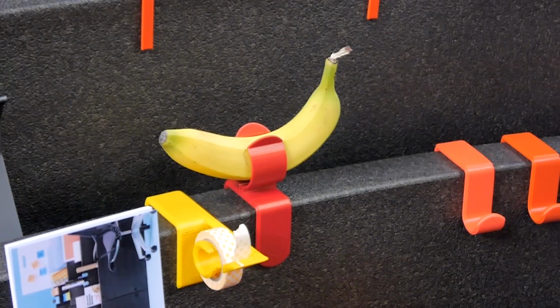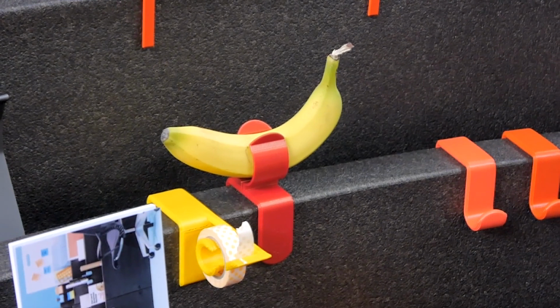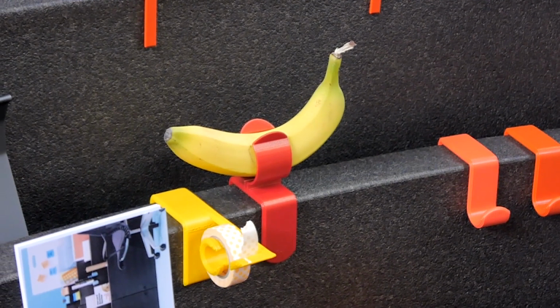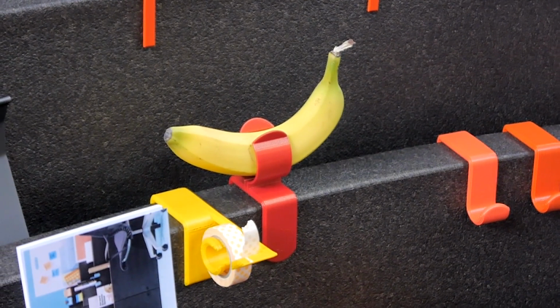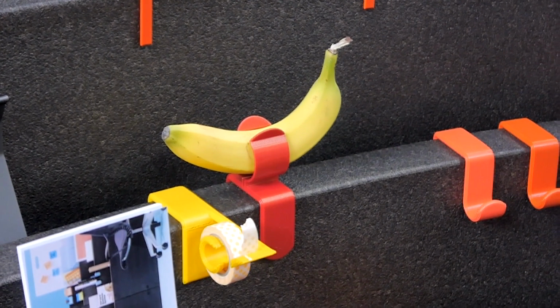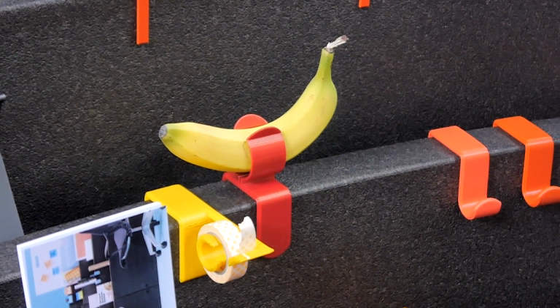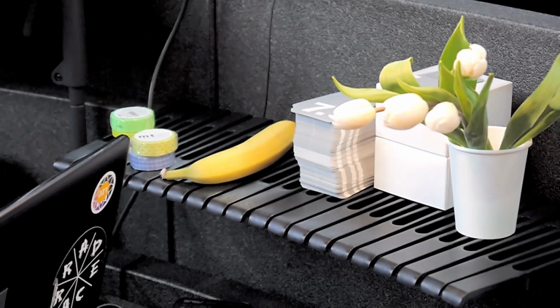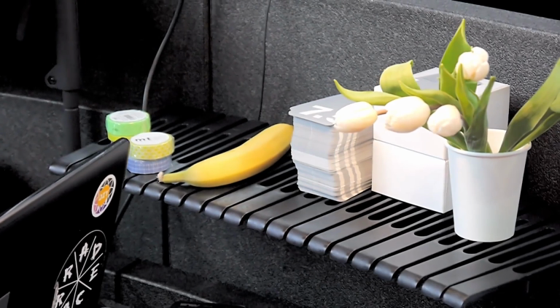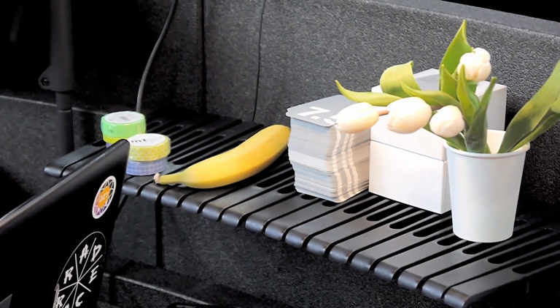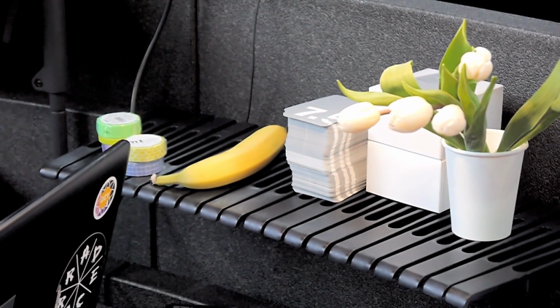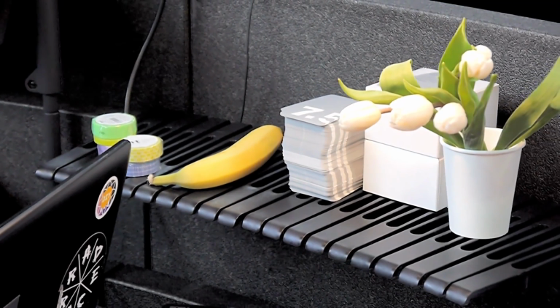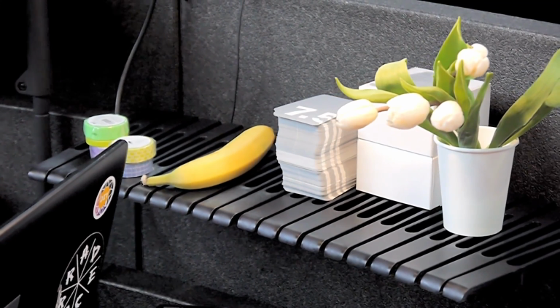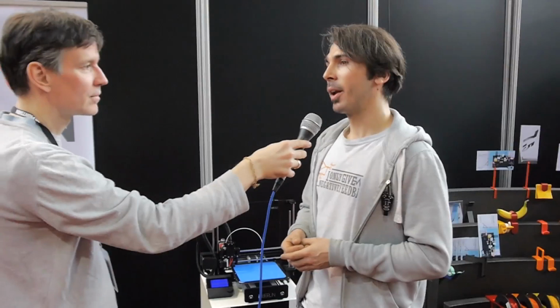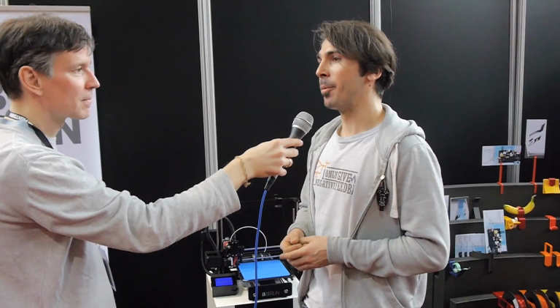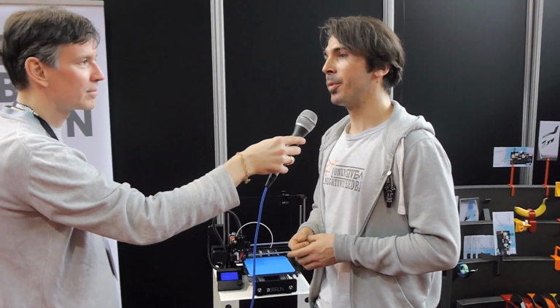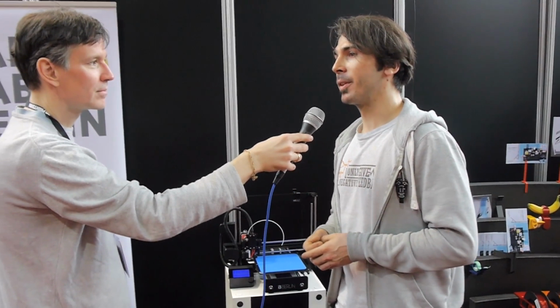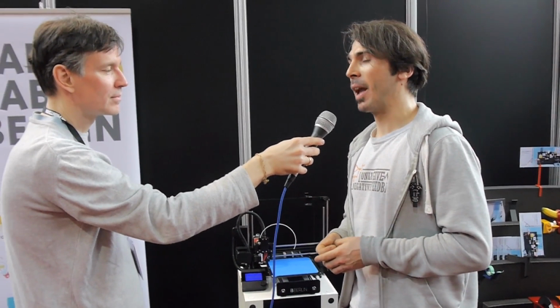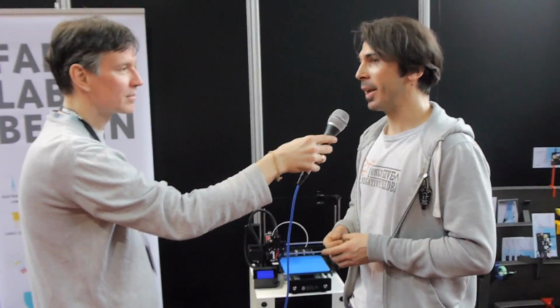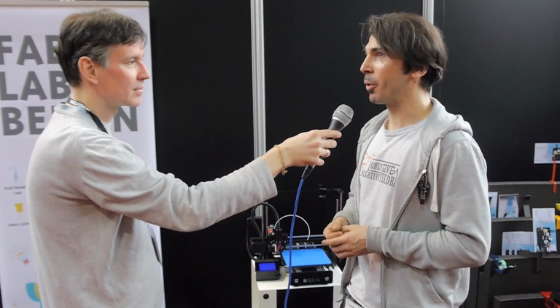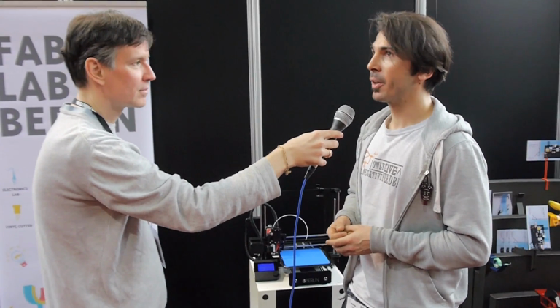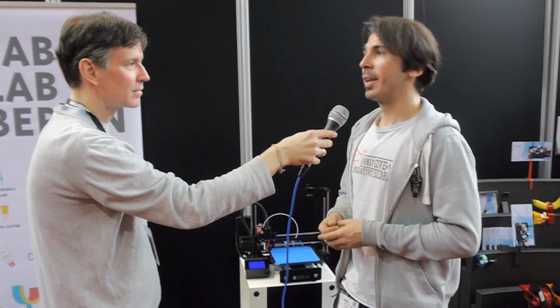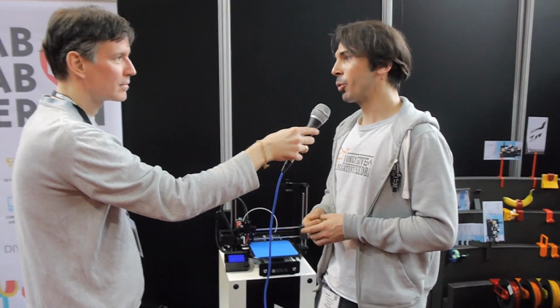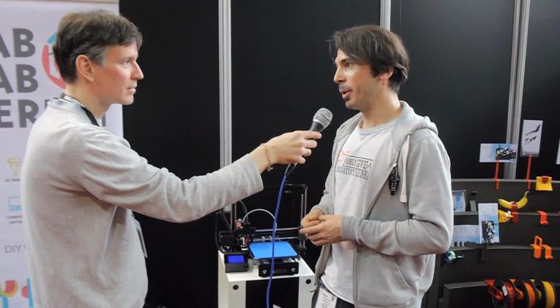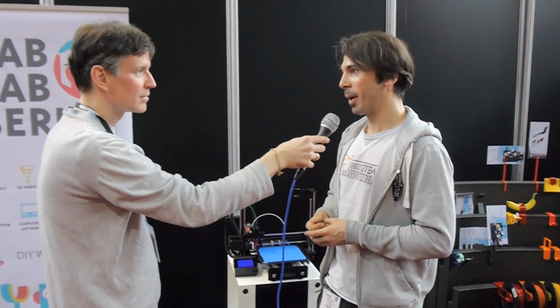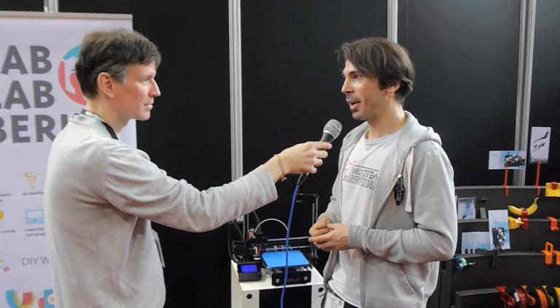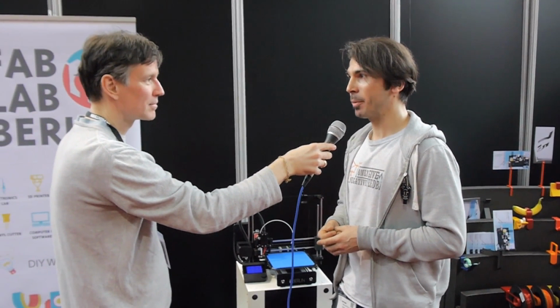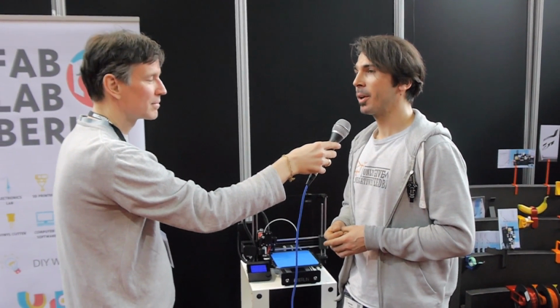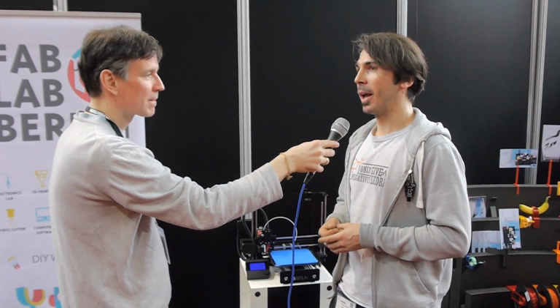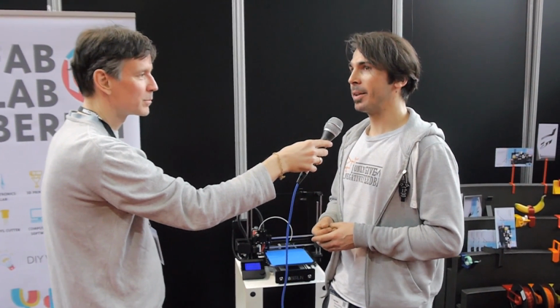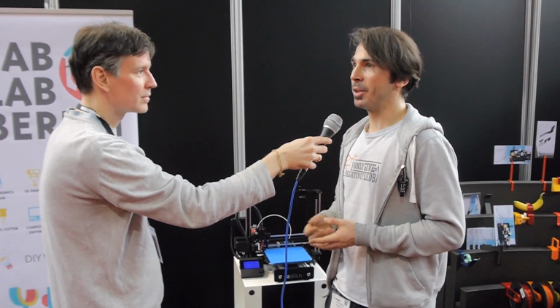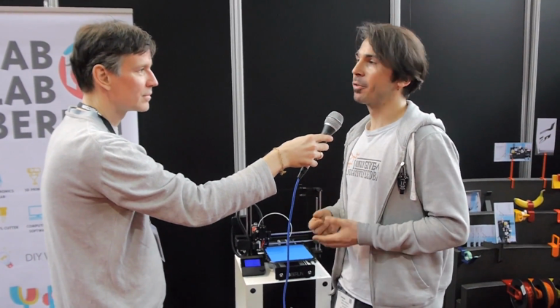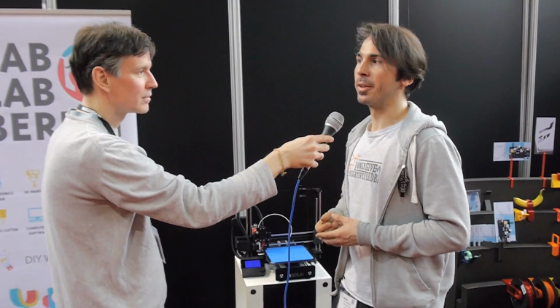How many members are there at the FabLab? There are around a hundred members. Every day there are around 10 to 30 people passing by, and usually it's very busy.